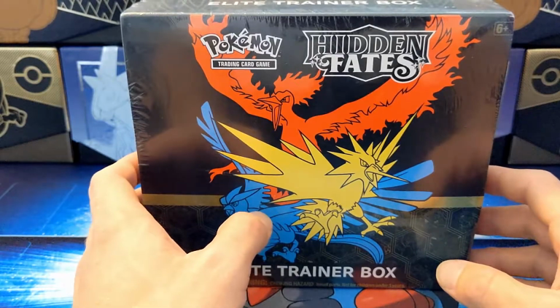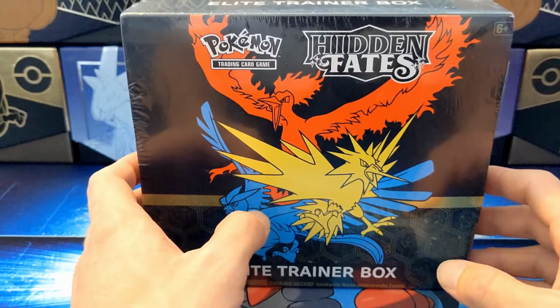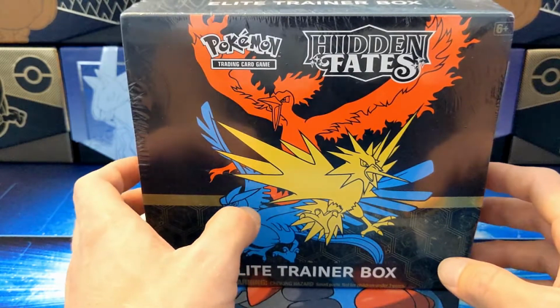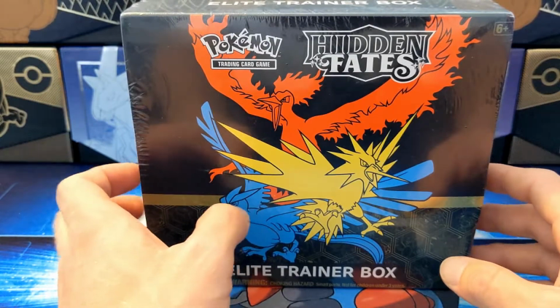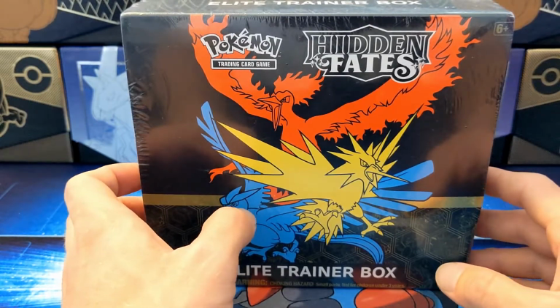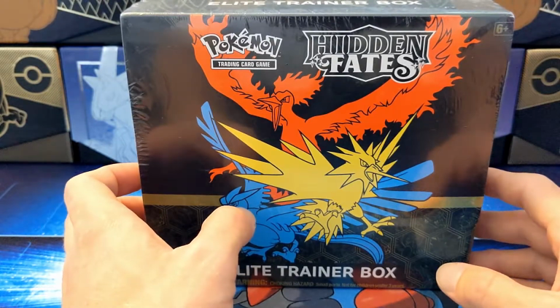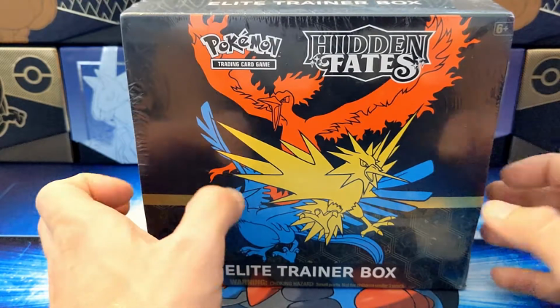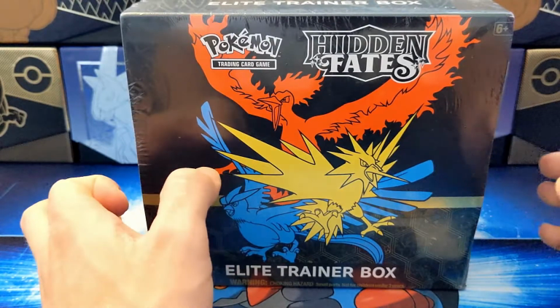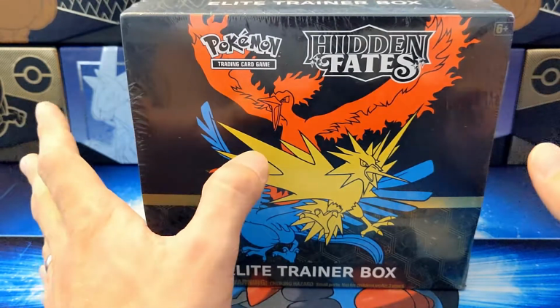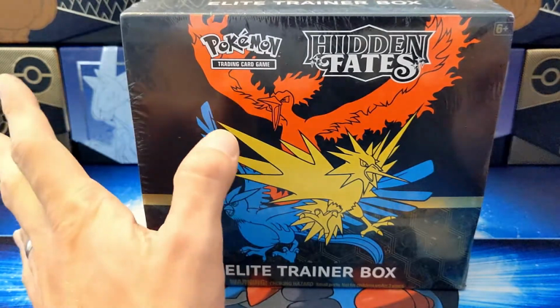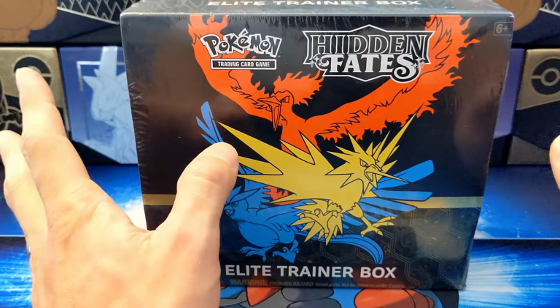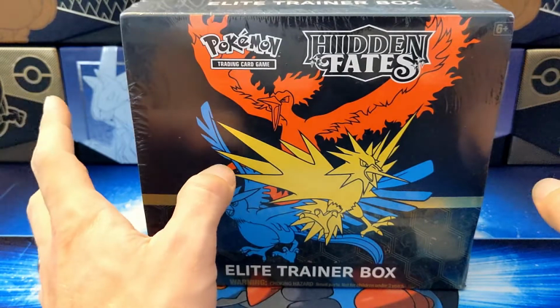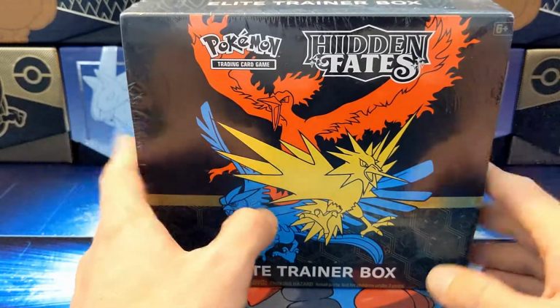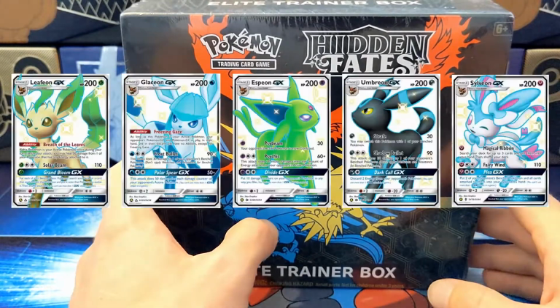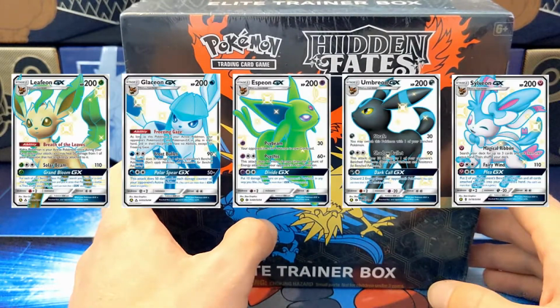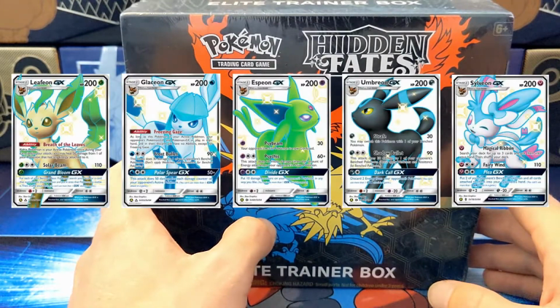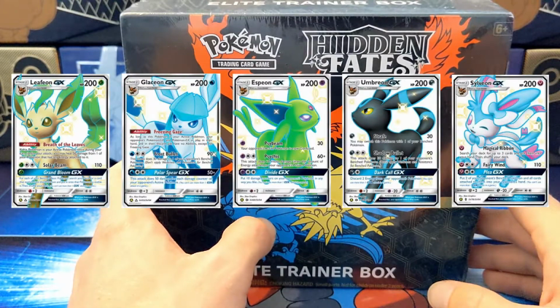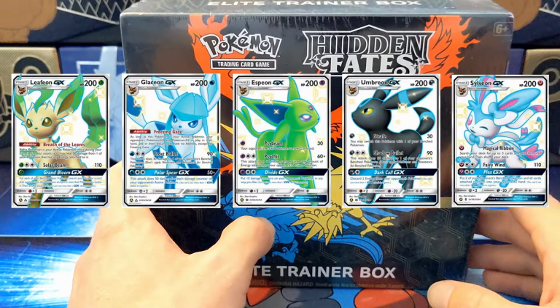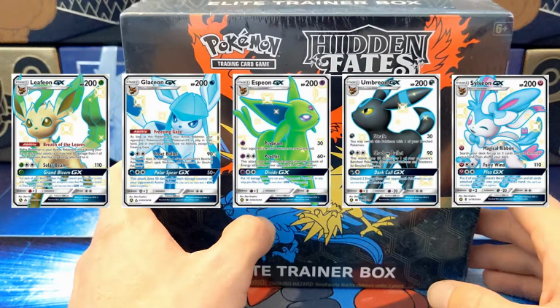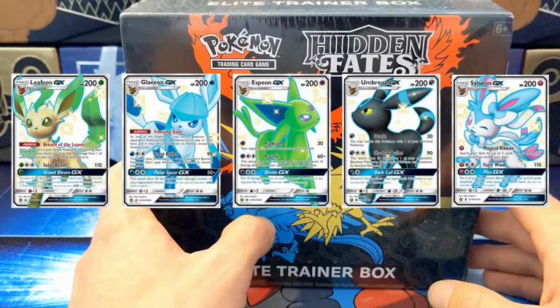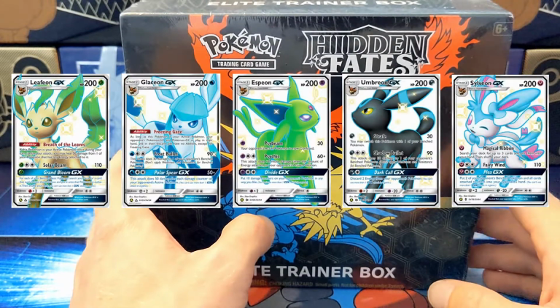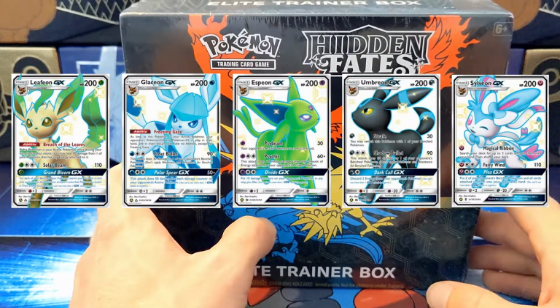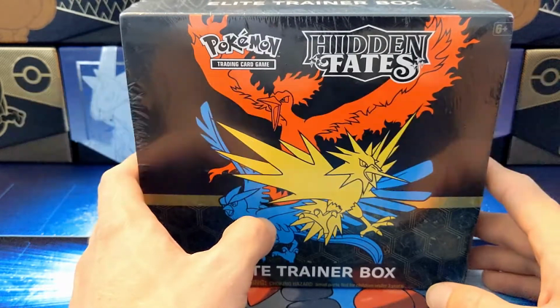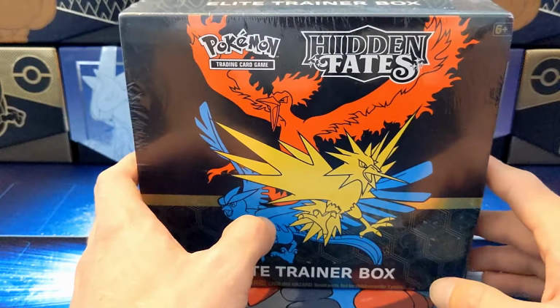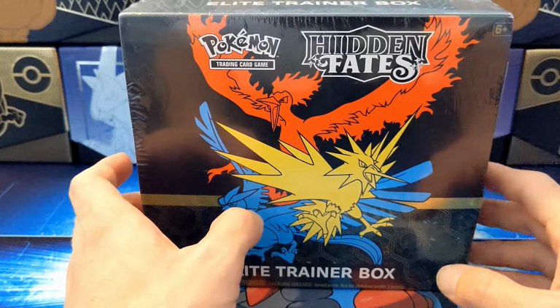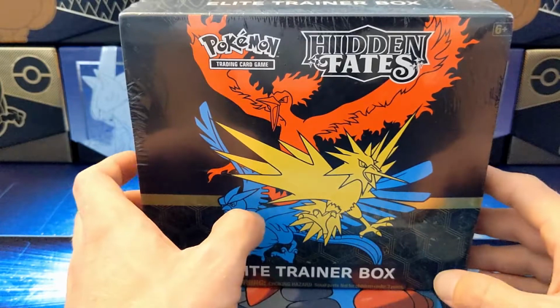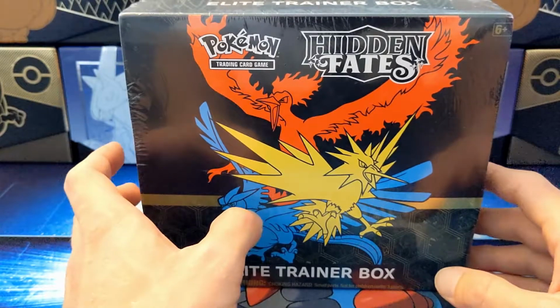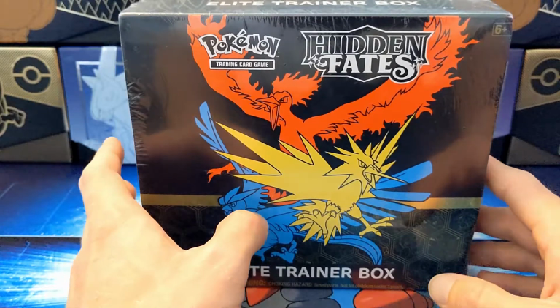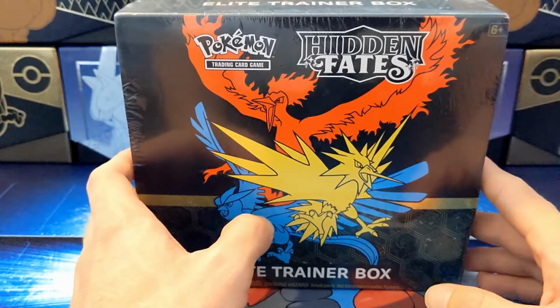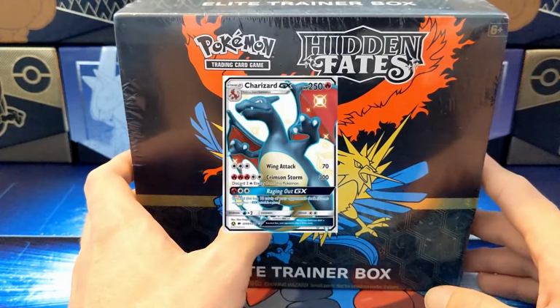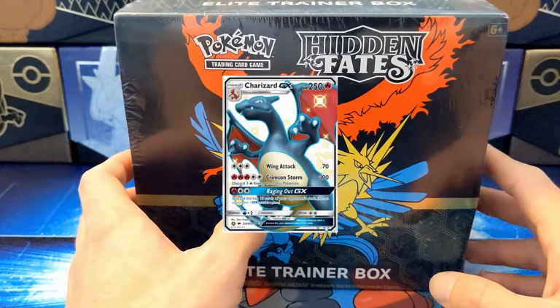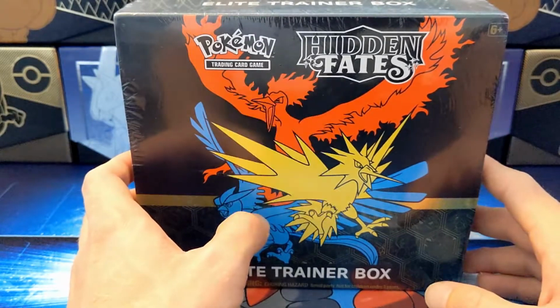There's all the shiny Eevee evolutions, which is exactly what I want — the Leafeon, Glaceon, Espeon, Umbreon, any of them. Honestly, I do not care. I want them all. There's the Charizard, of course.